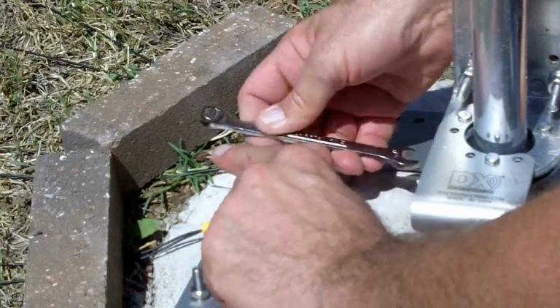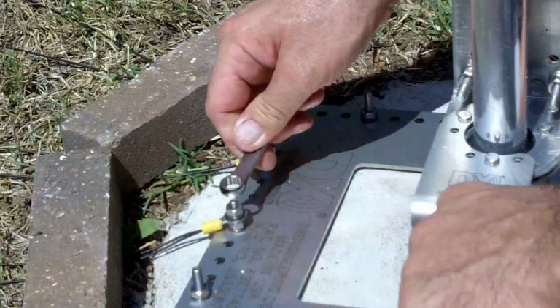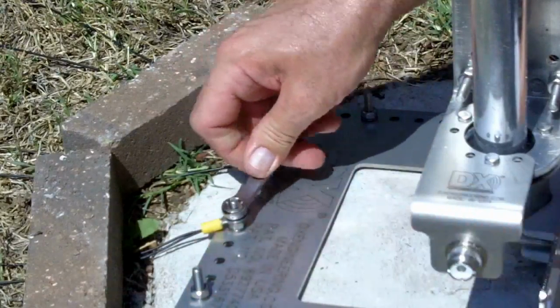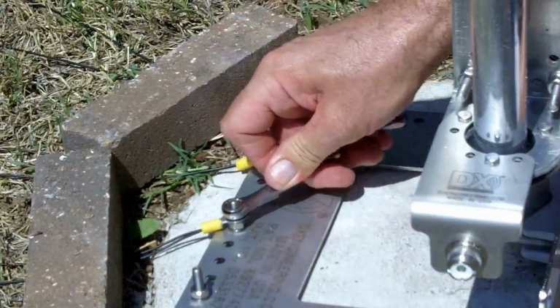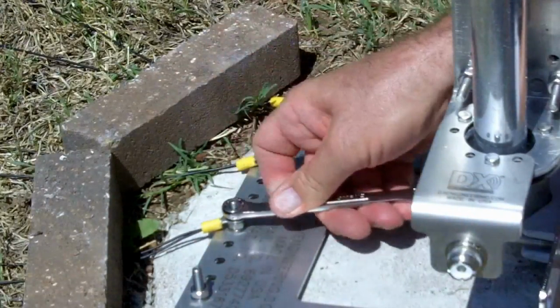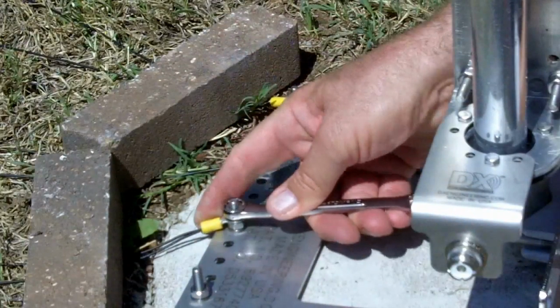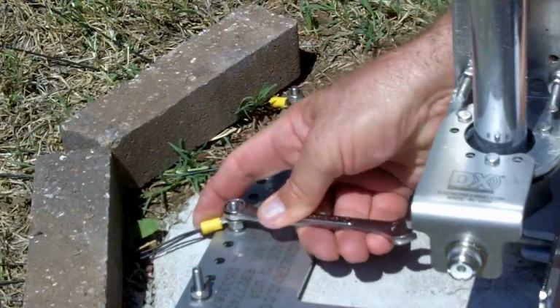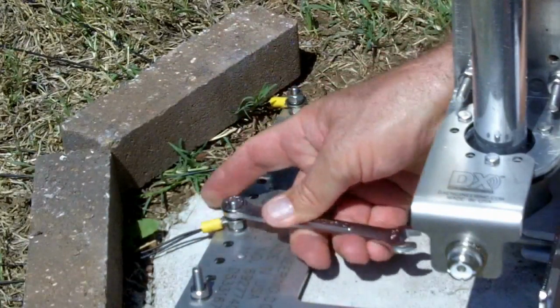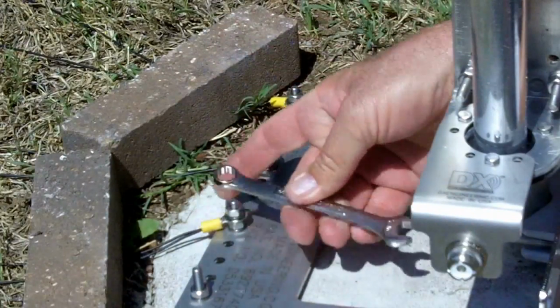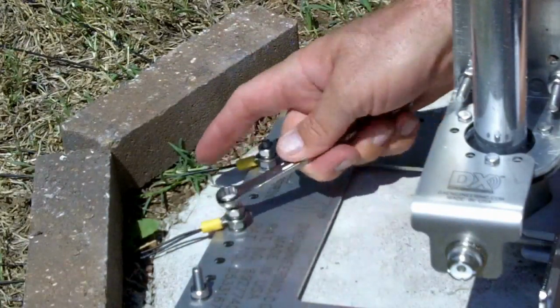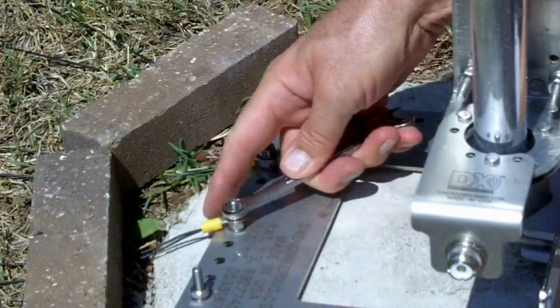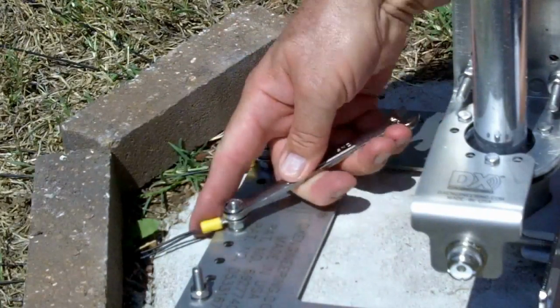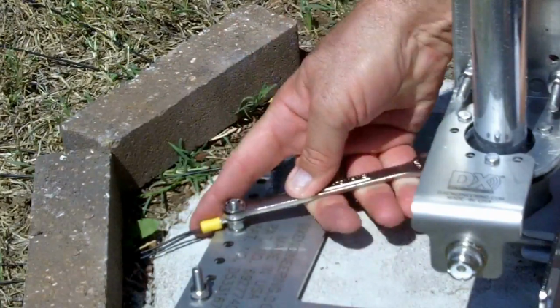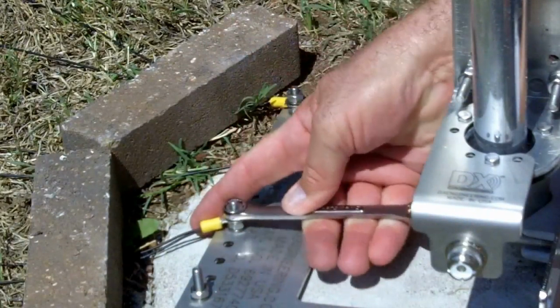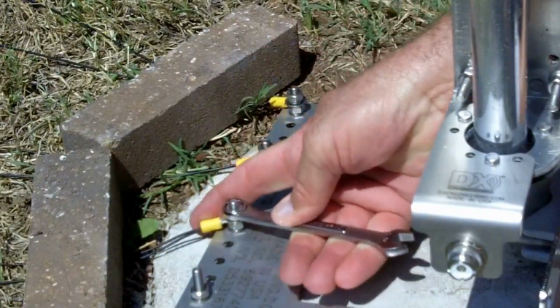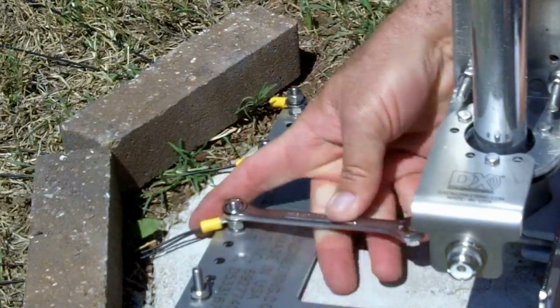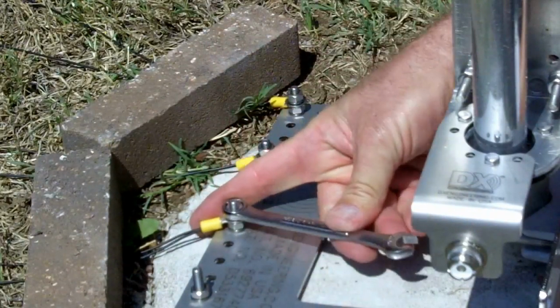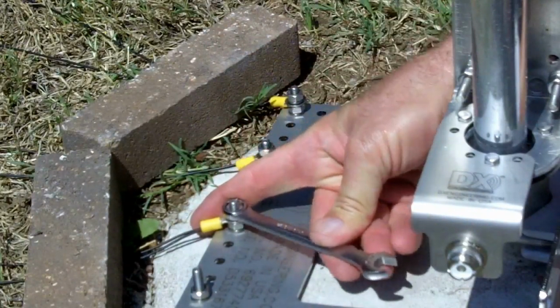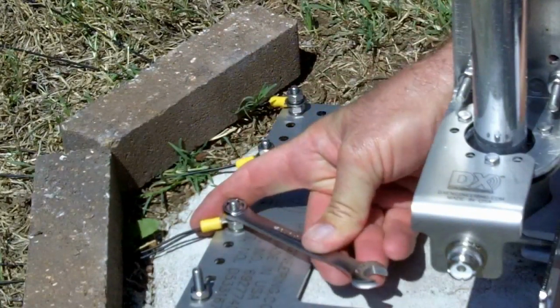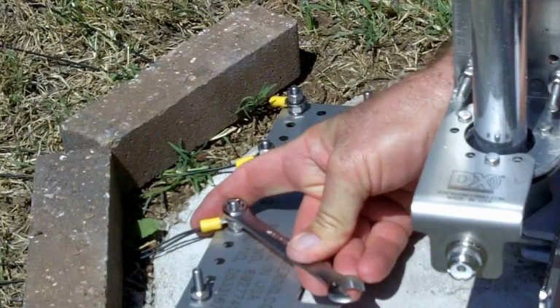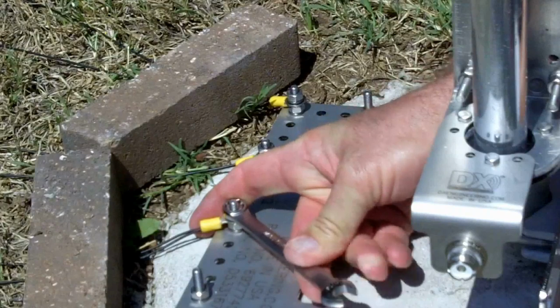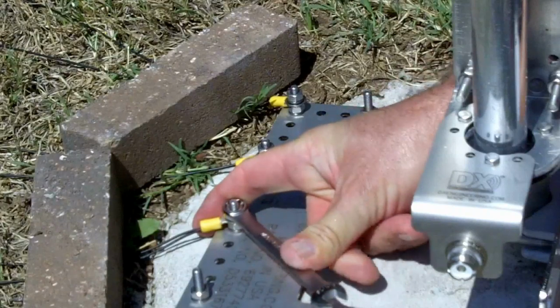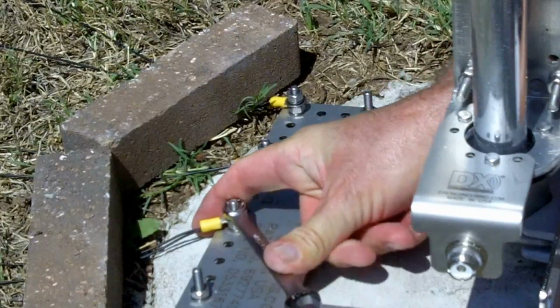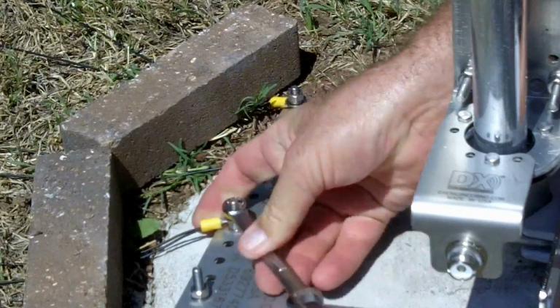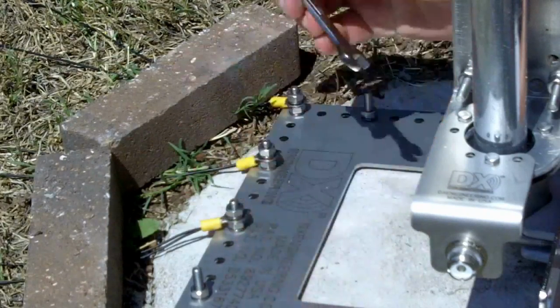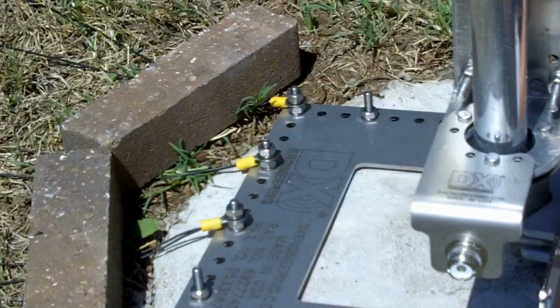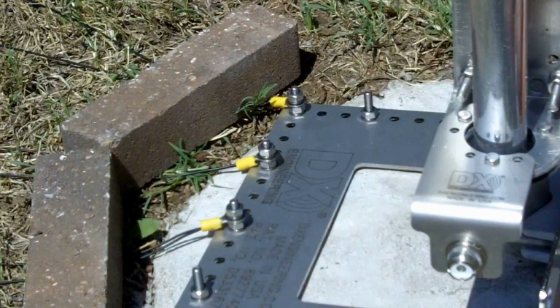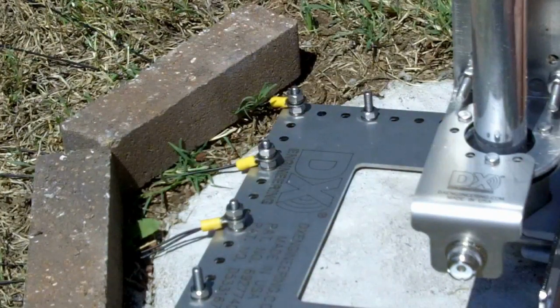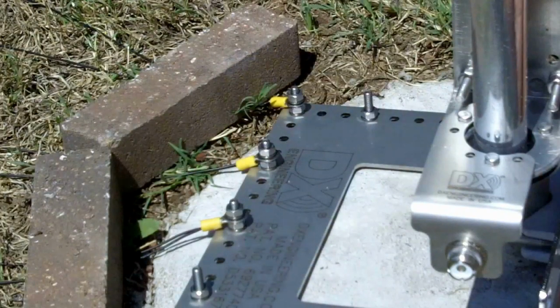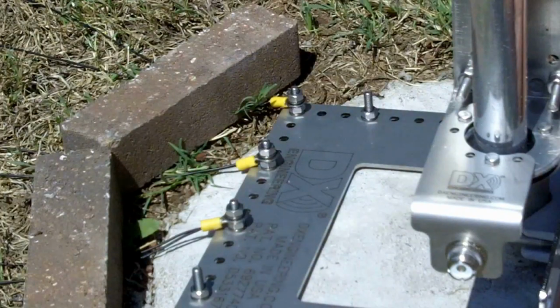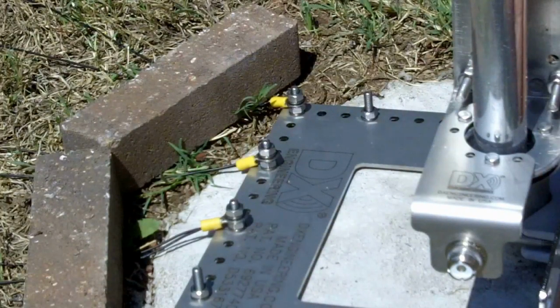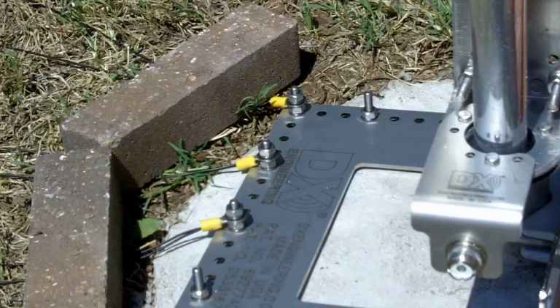I'm just going to tighten it down, keep that solder lug pointed to where it's supposed to go. There you go — that's how you attach those.